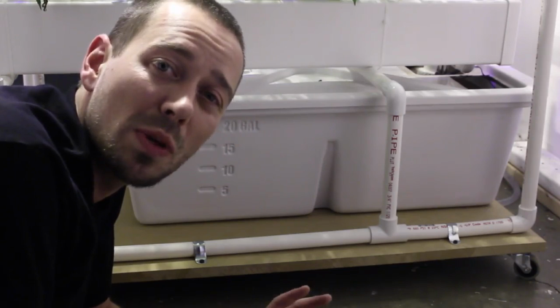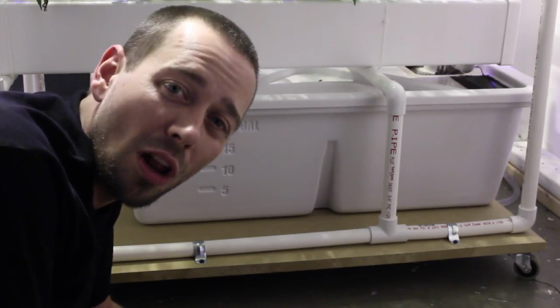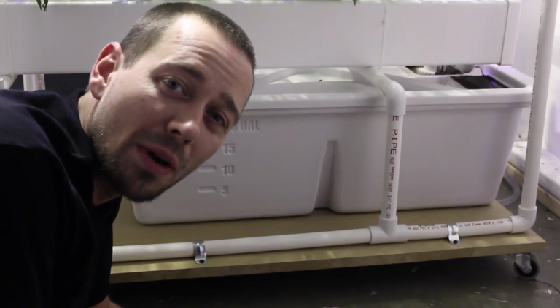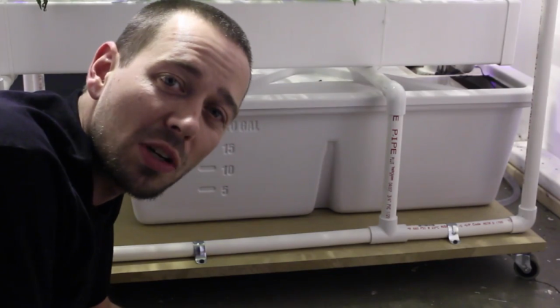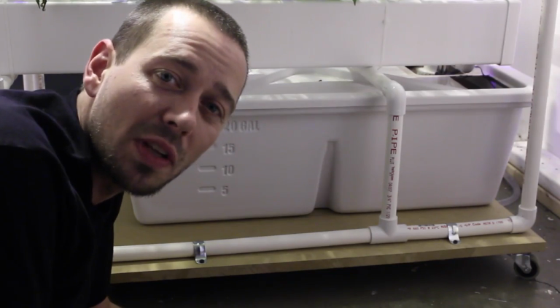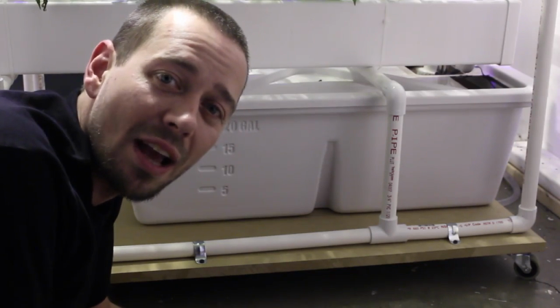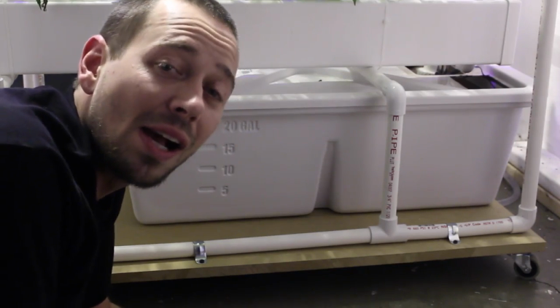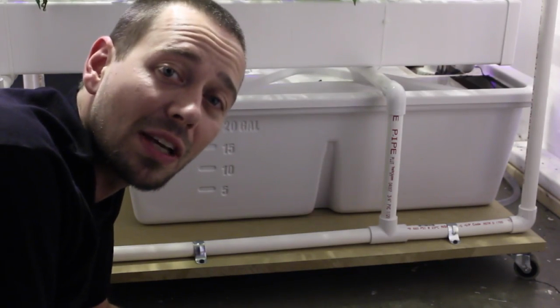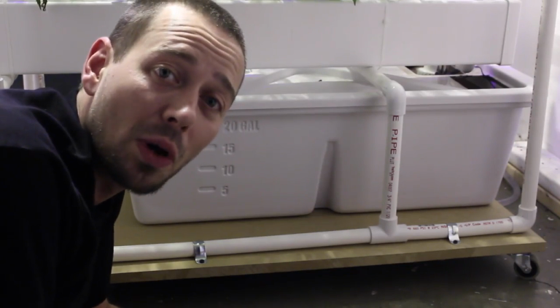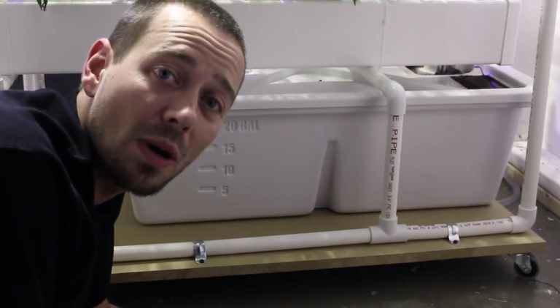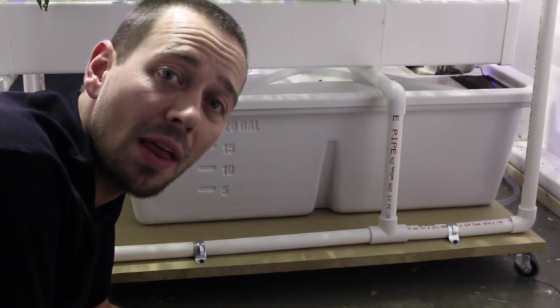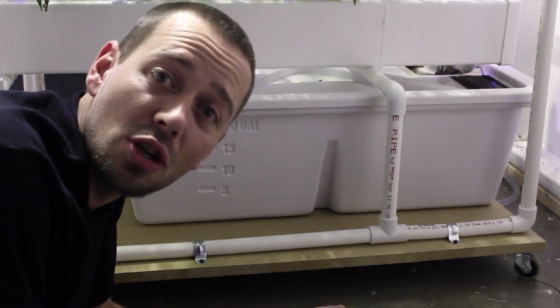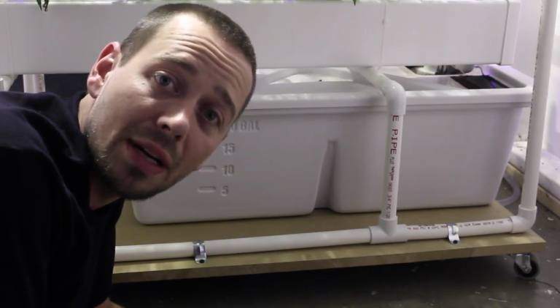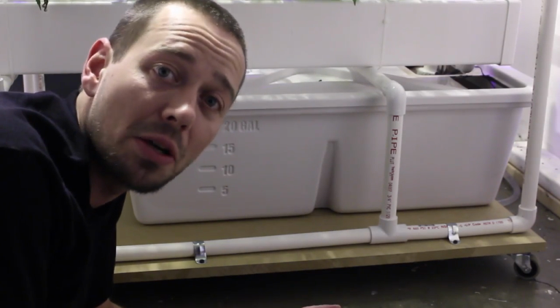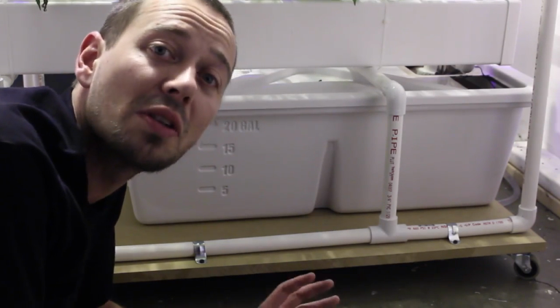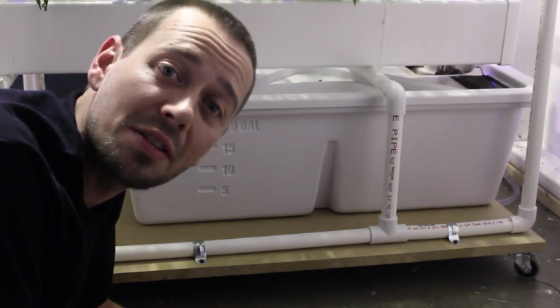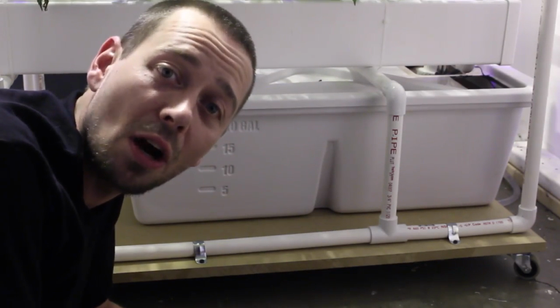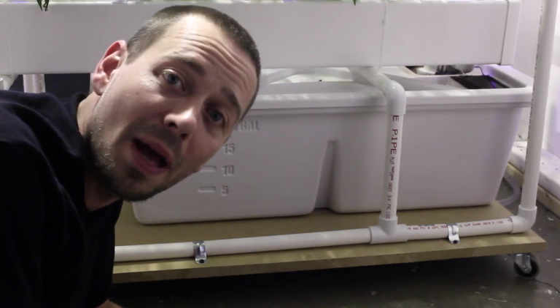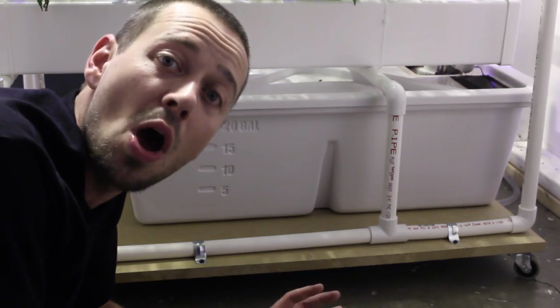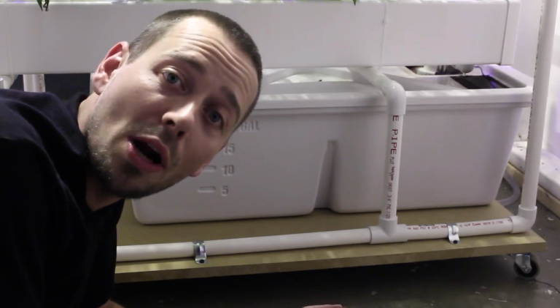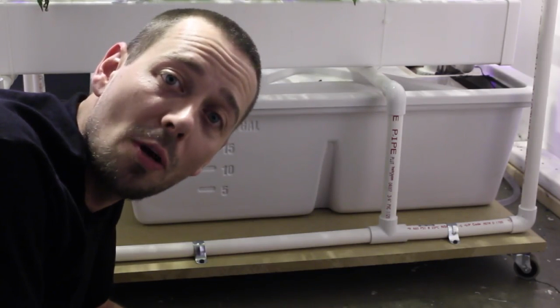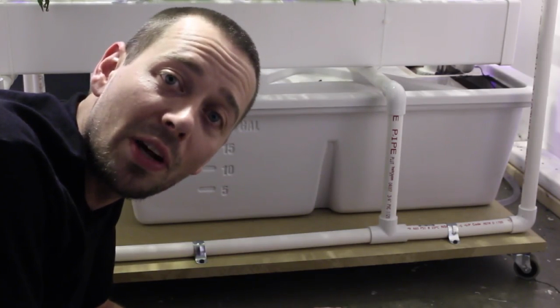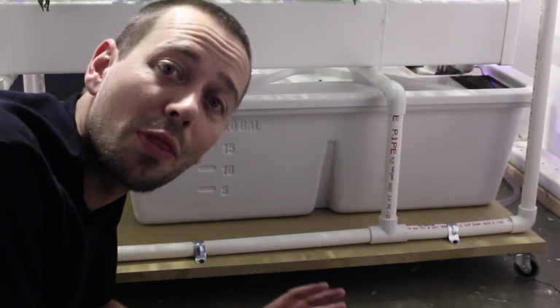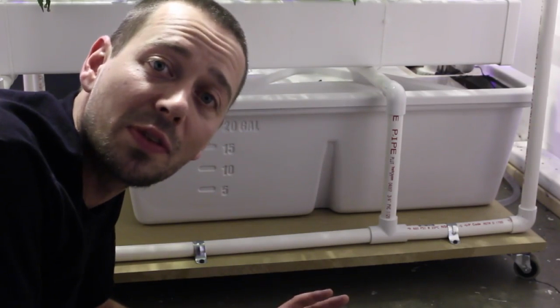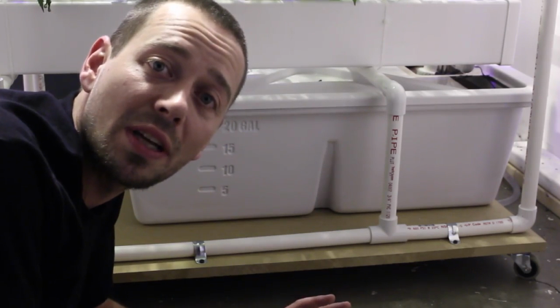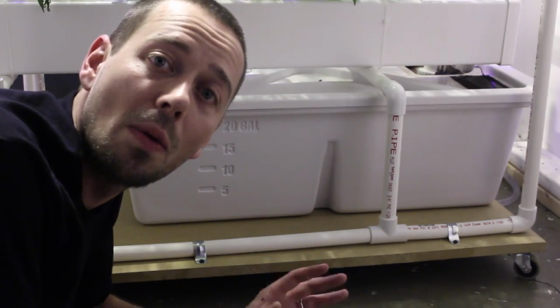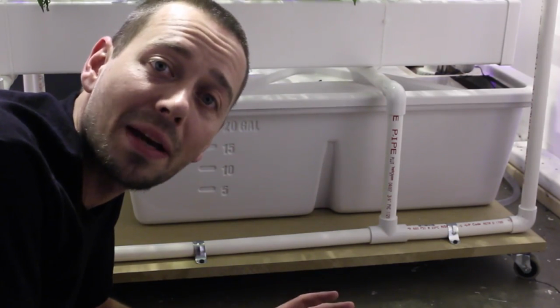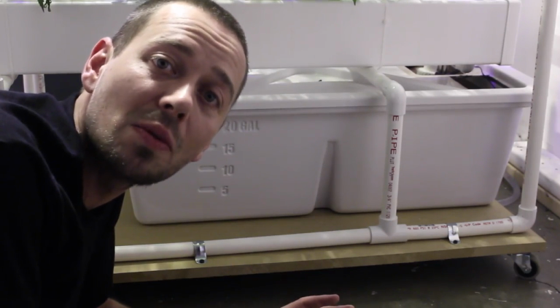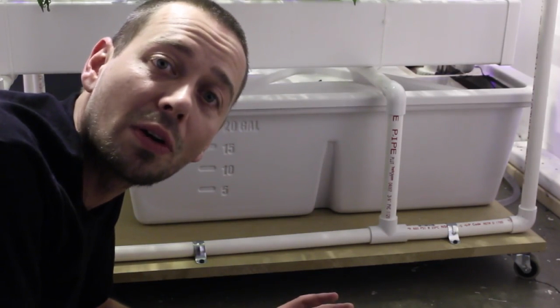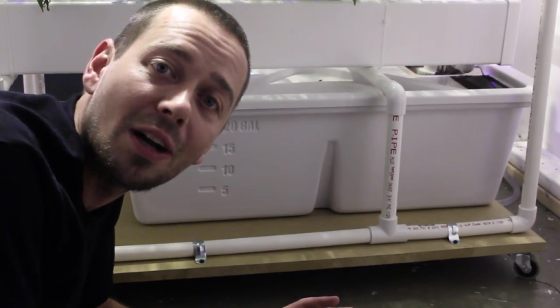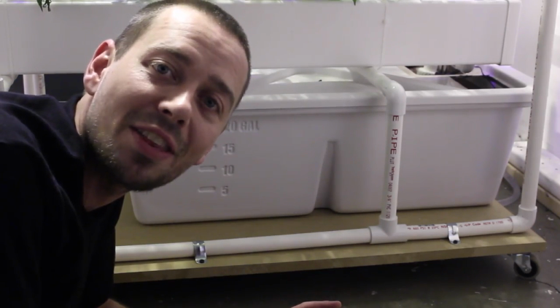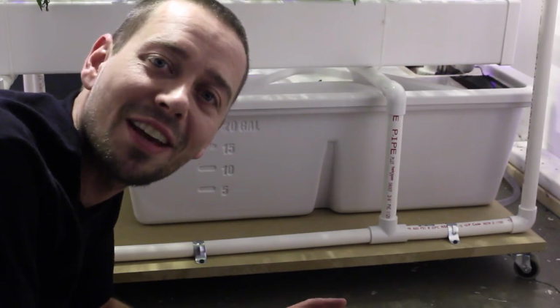I'm going to switch all of my reservoirs over to these now — I've got some work to do on that. This is John Ragazzino, your host of Southside Garden Supplies. Watch and know before you grow. Thanks for tuning in. We'll be back soon with more great content. Thanks again.